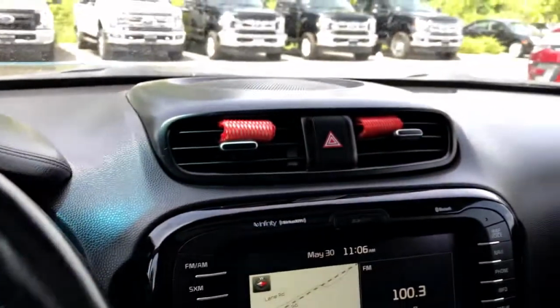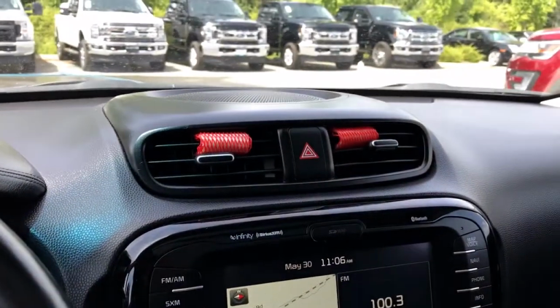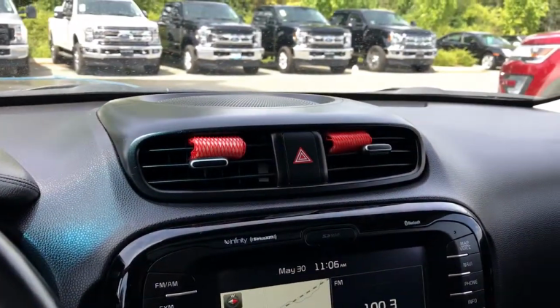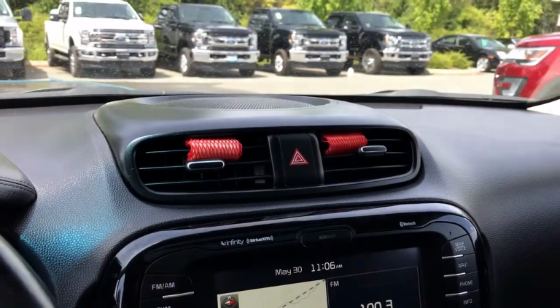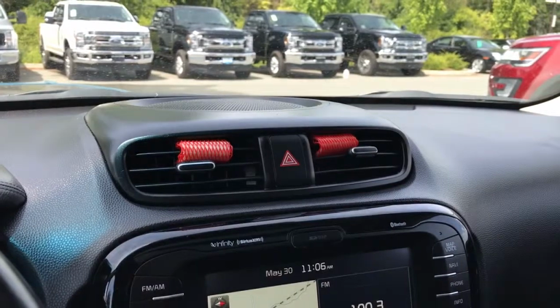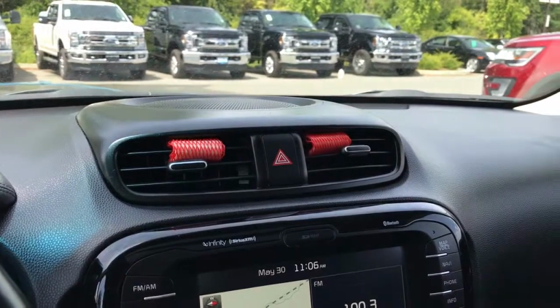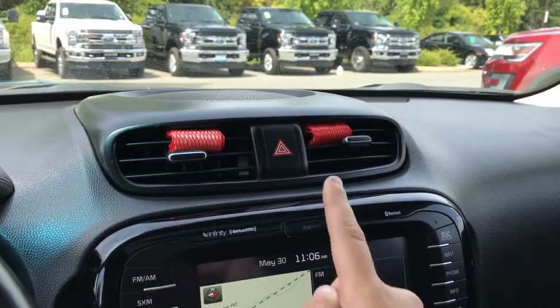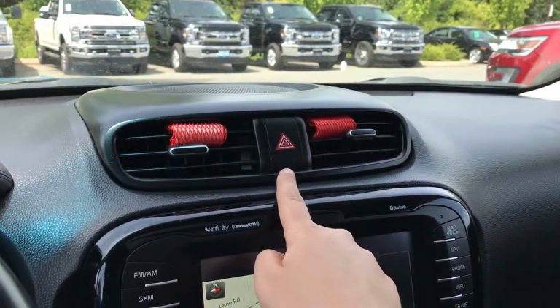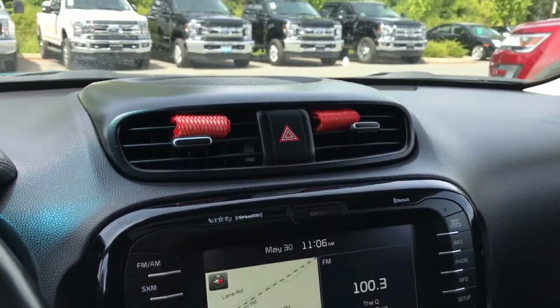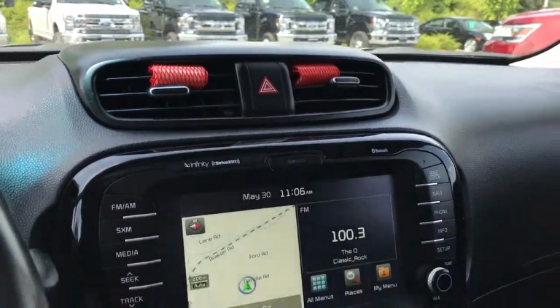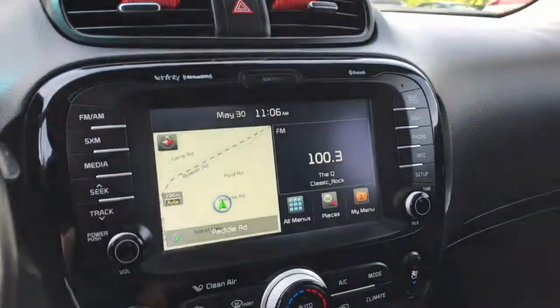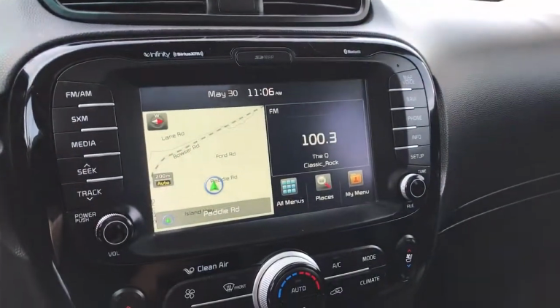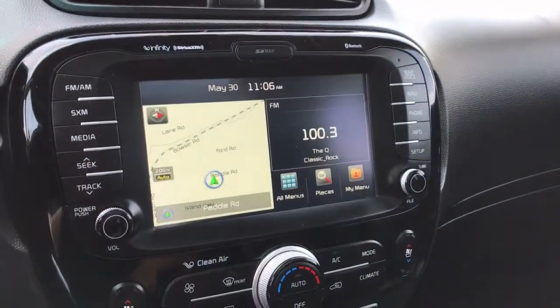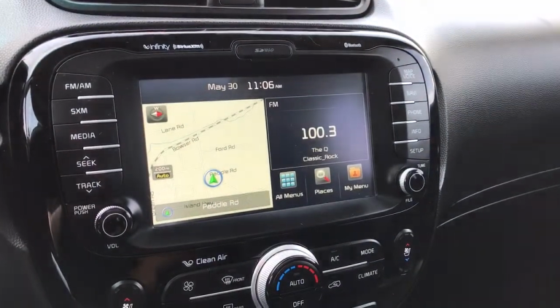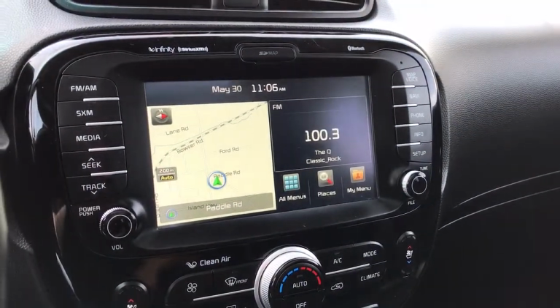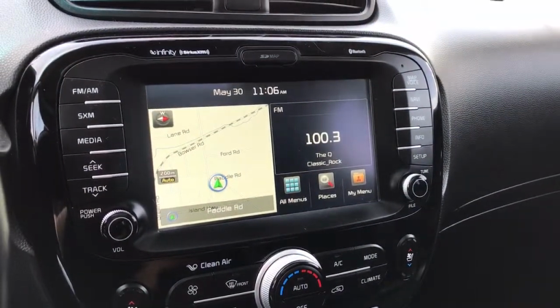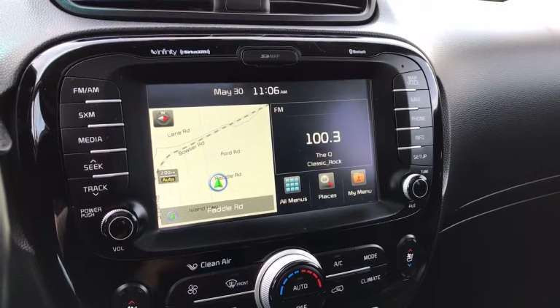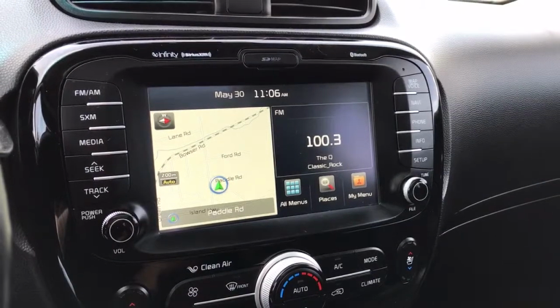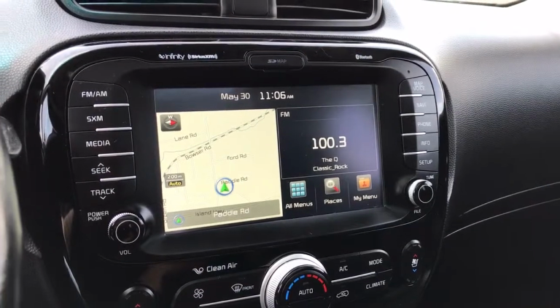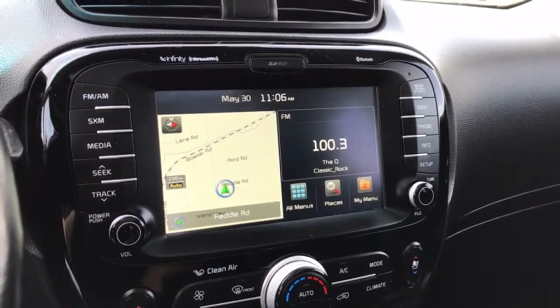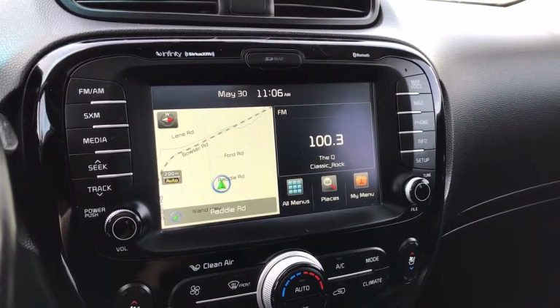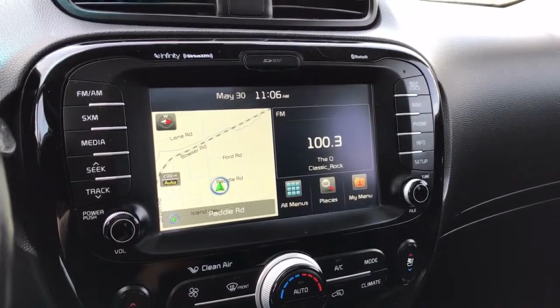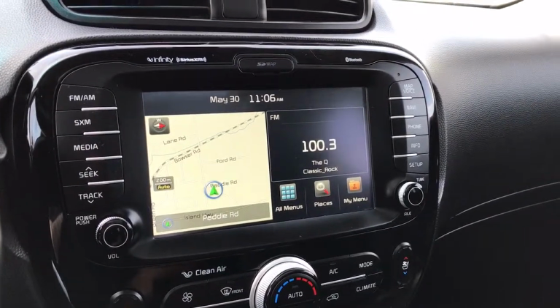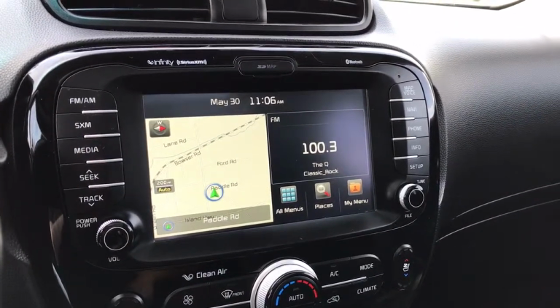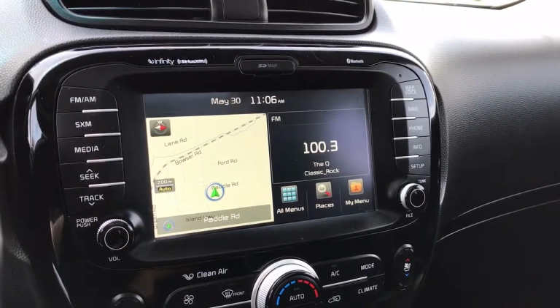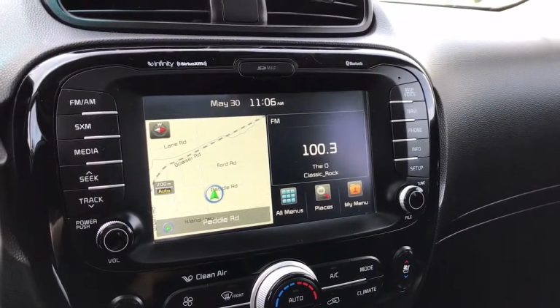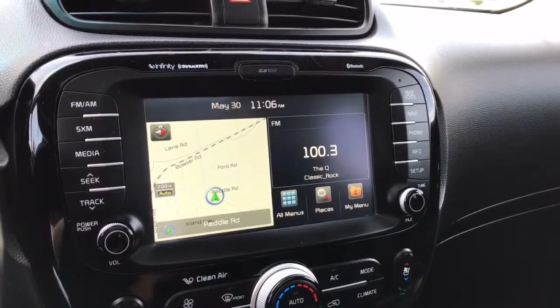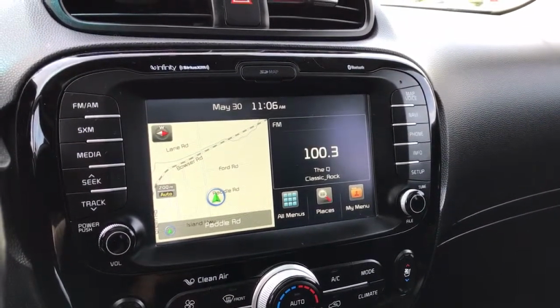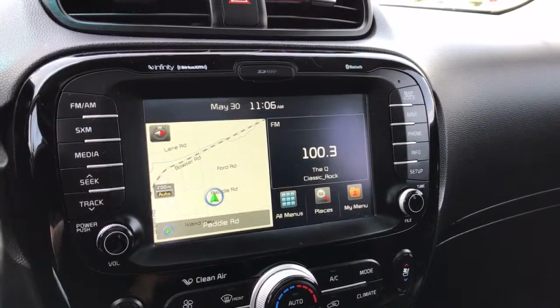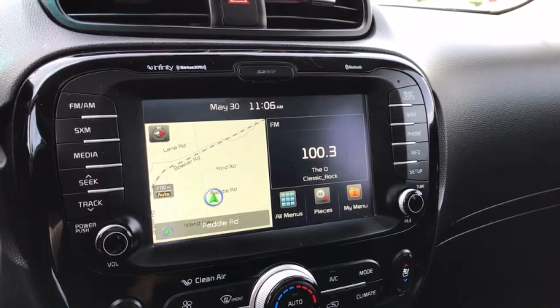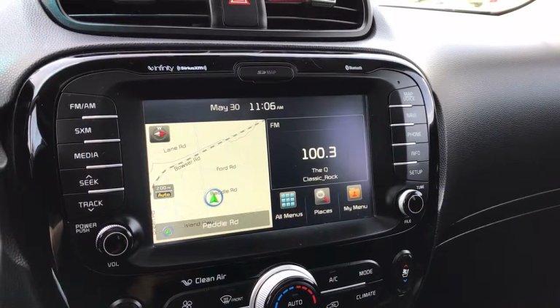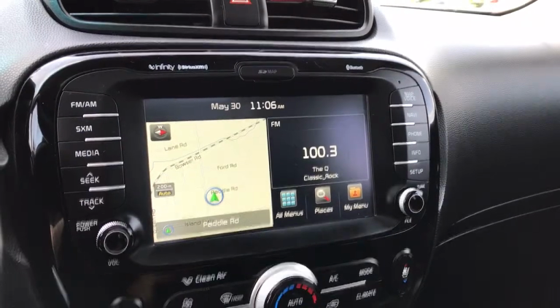Off to the side up above is the speaker, and below that are your hazard lights. You have your touch screen media display center with AM, FM, Sirius satellite radio, Bluetooth and auxiliary line in. You also have navigation, and it's also where you'll see your rear backup camera view when going in reverse.